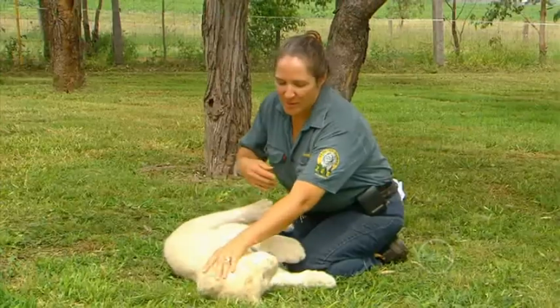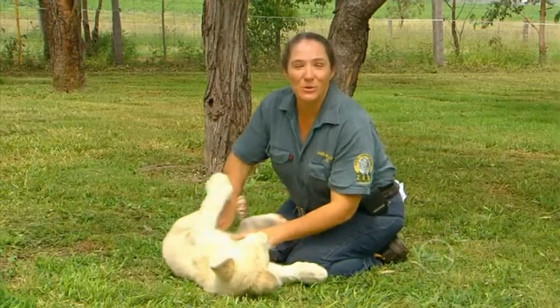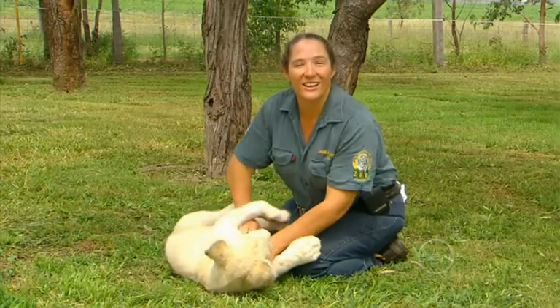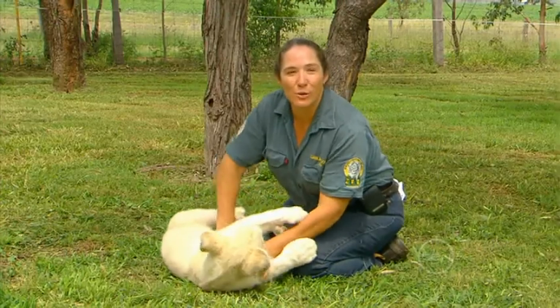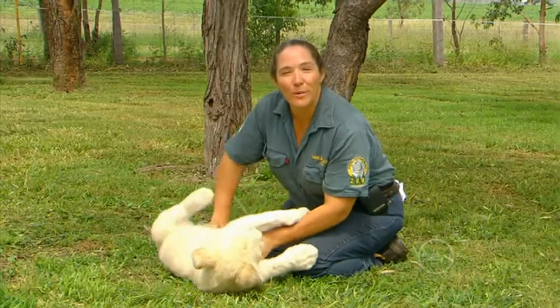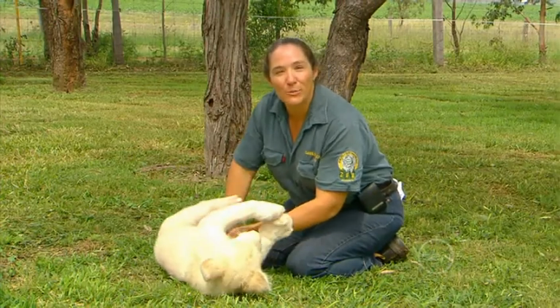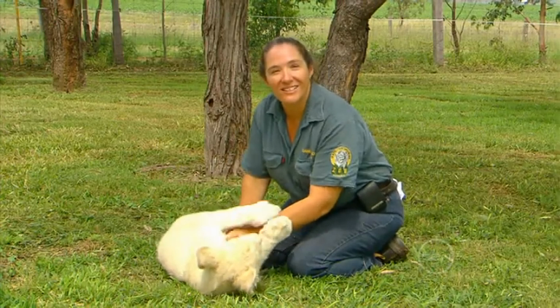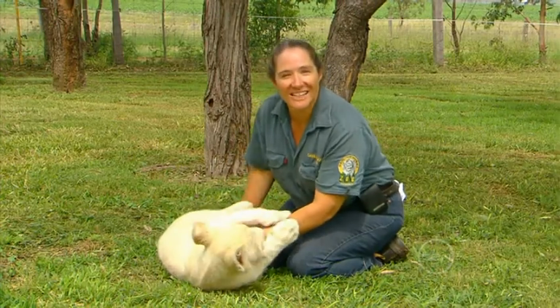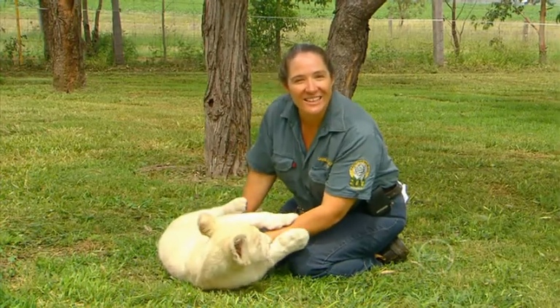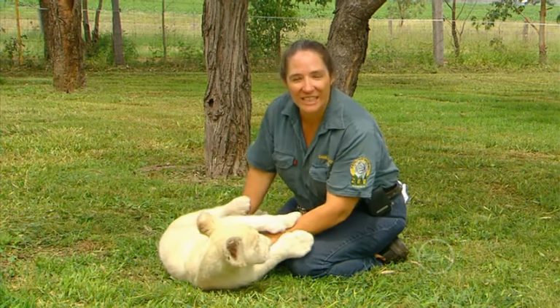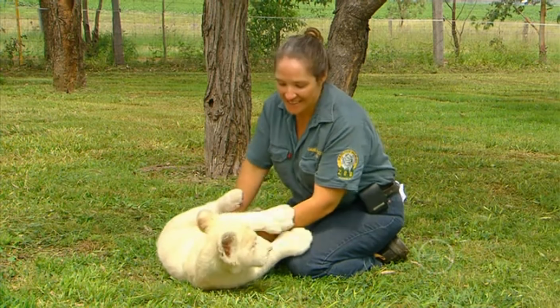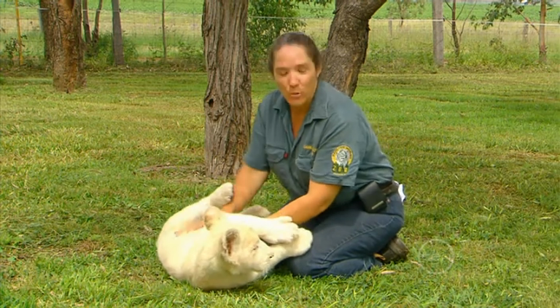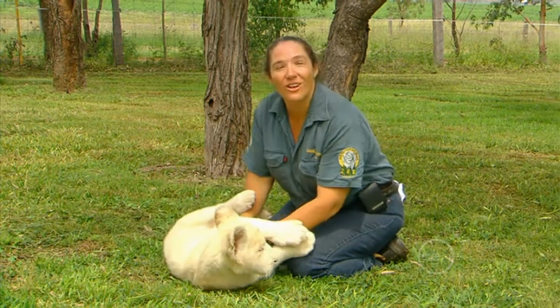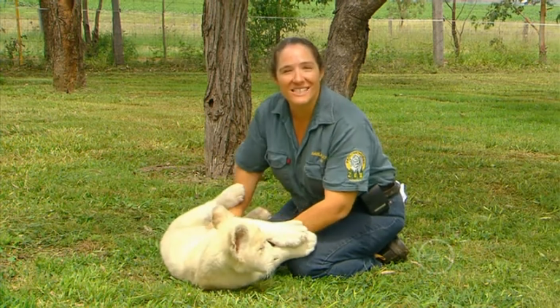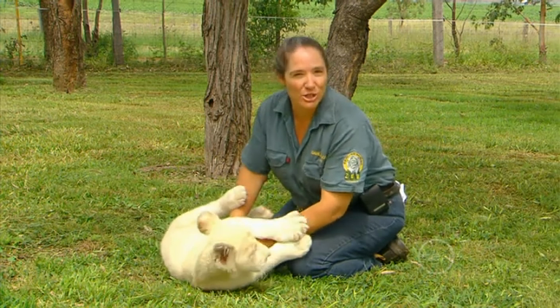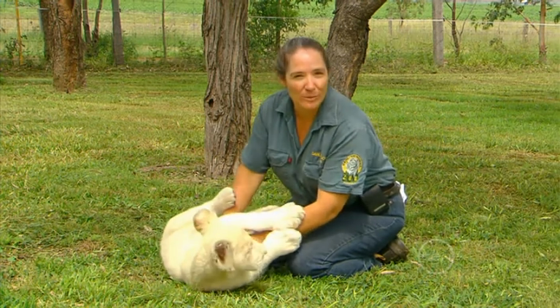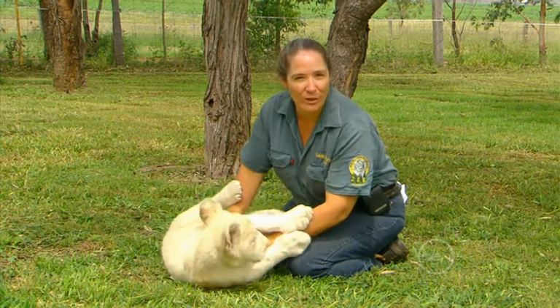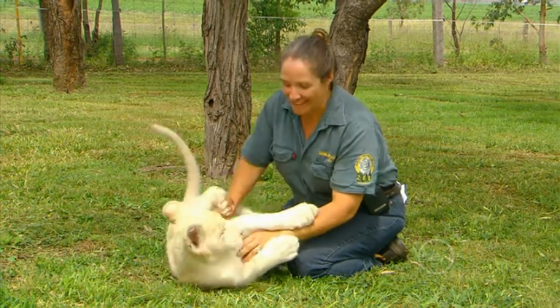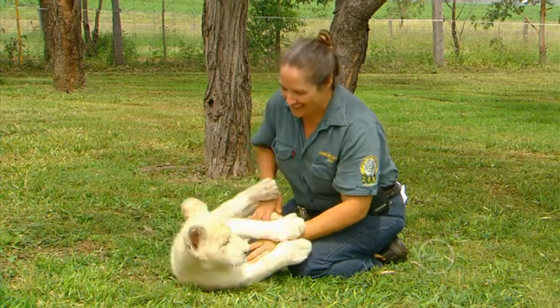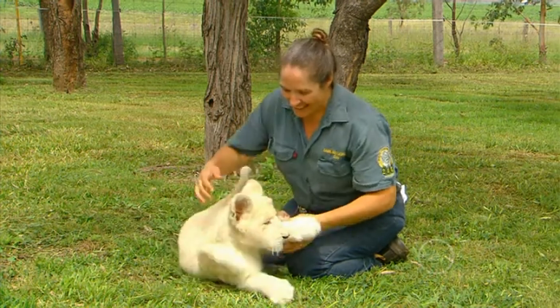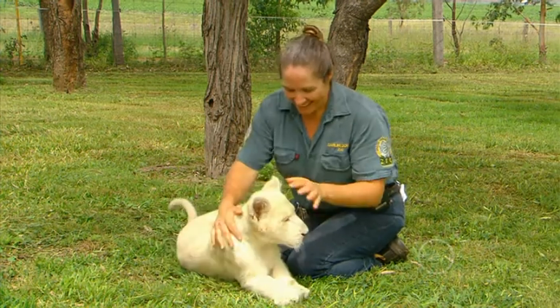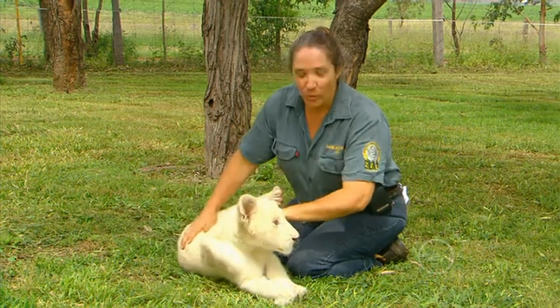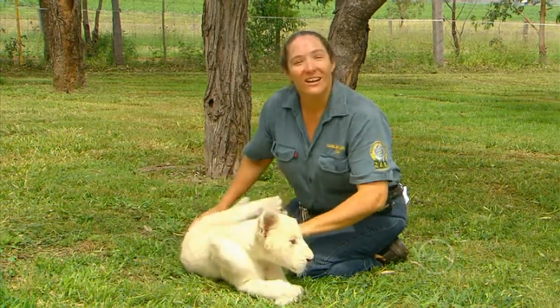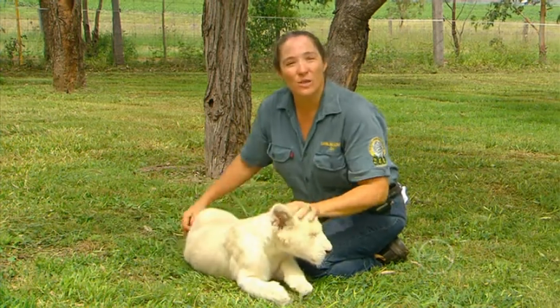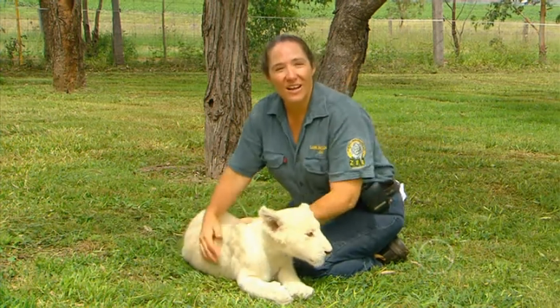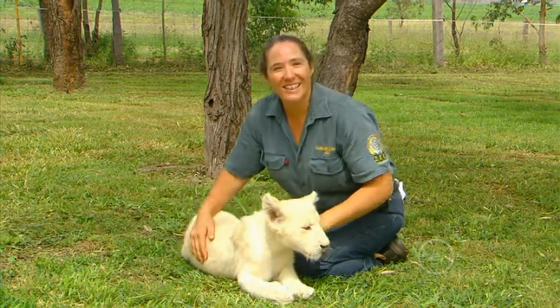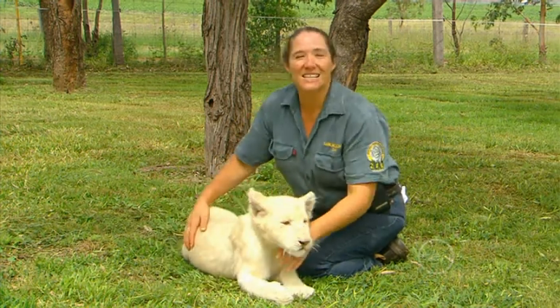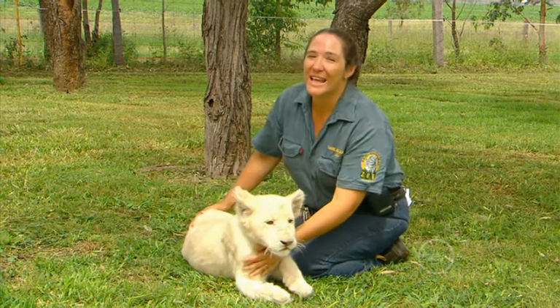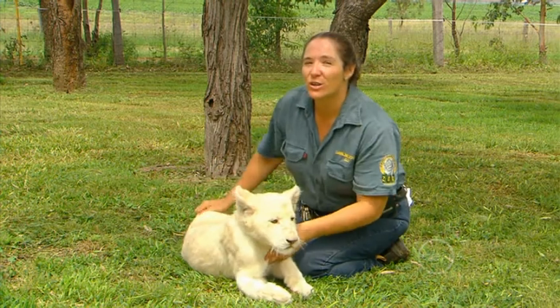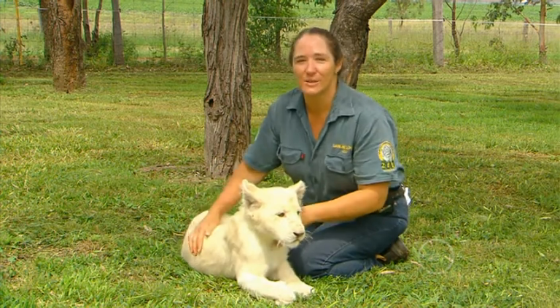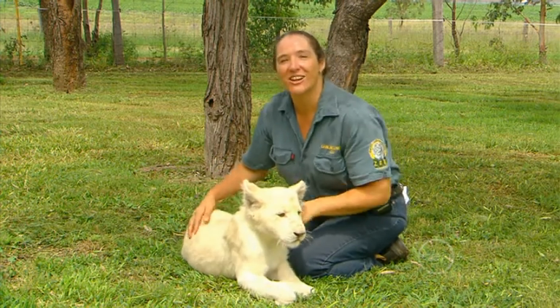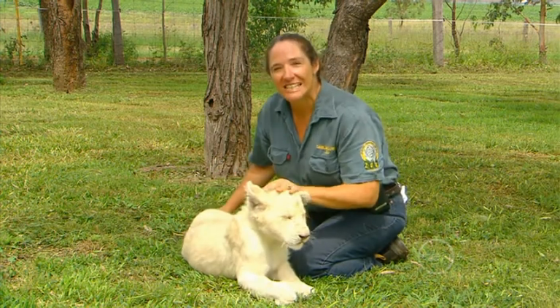Because white lions require both parents to carry the gene, white lions are extremely rare. White lions in the wild — the last known adult was in the mid-1990s.